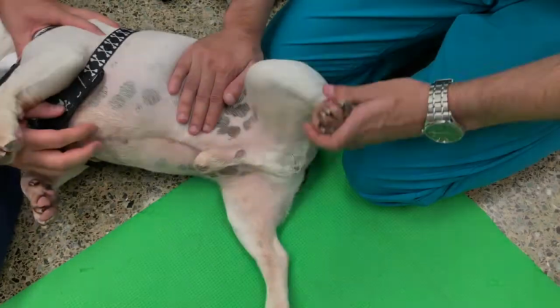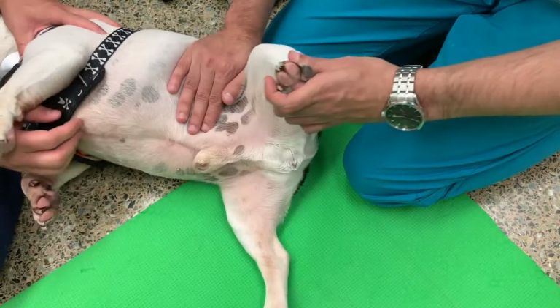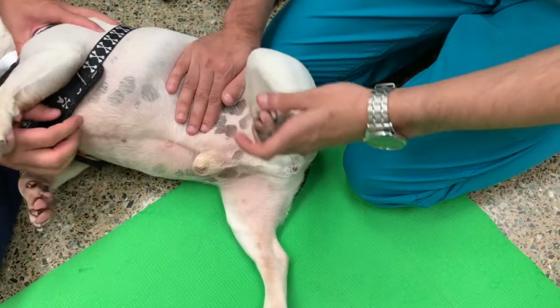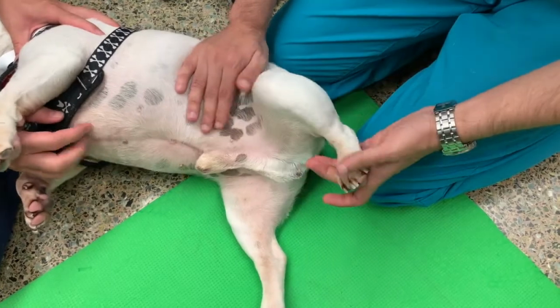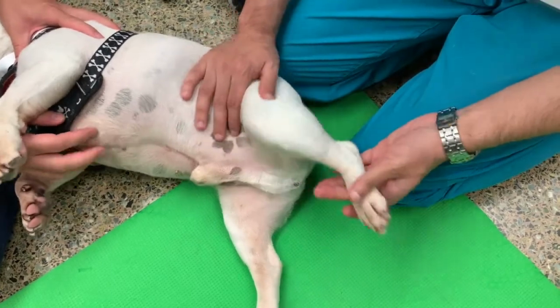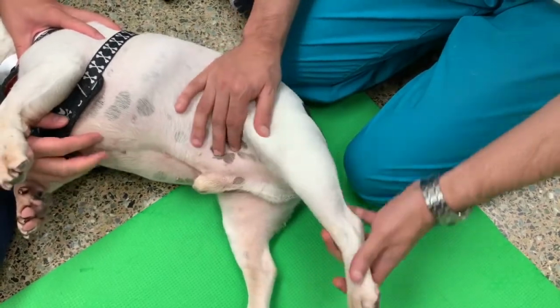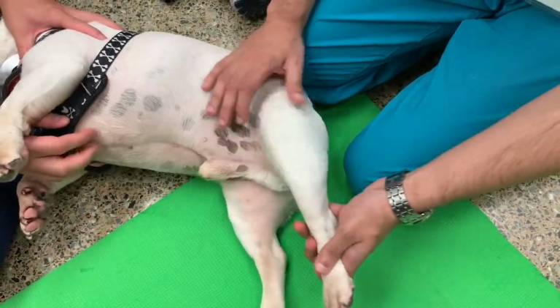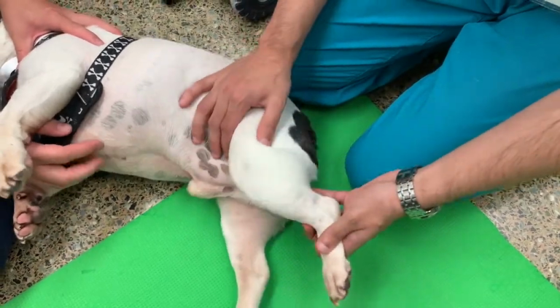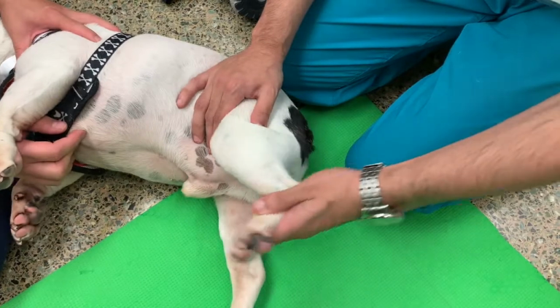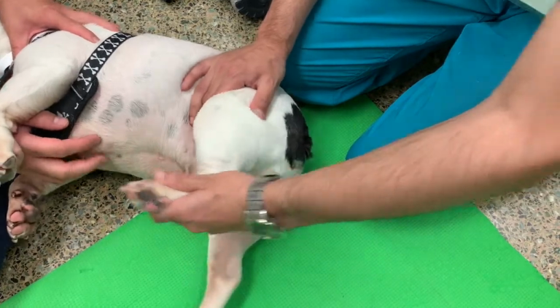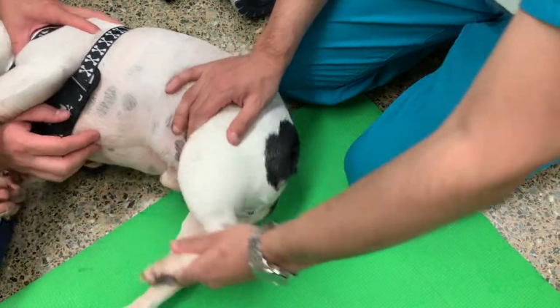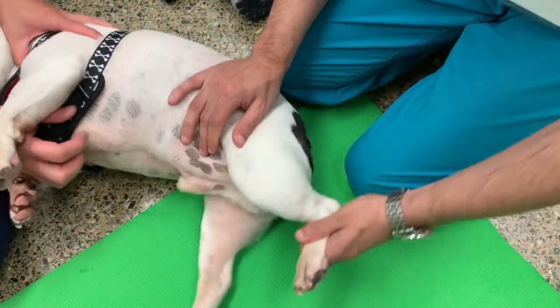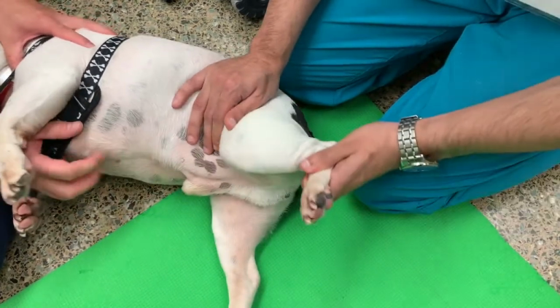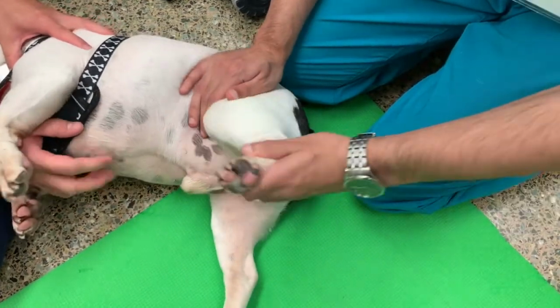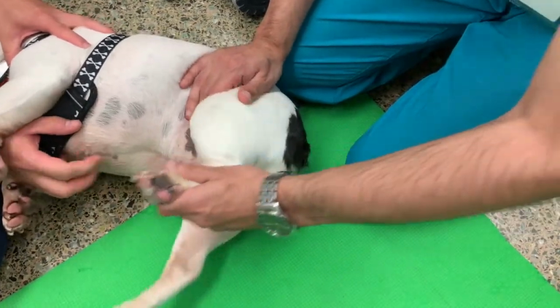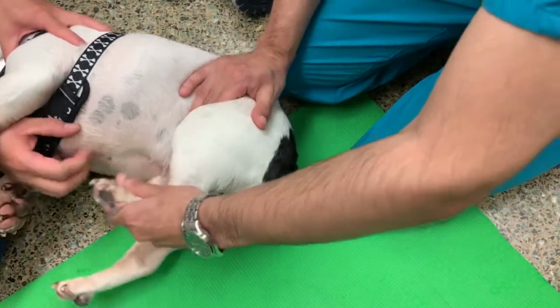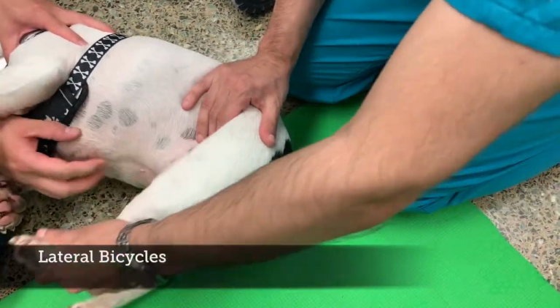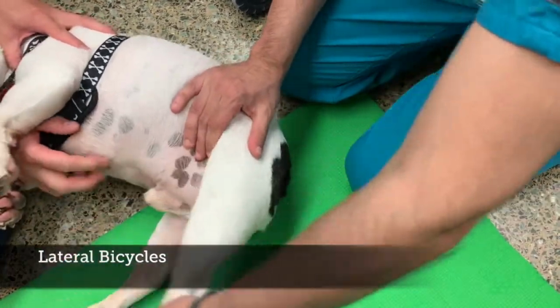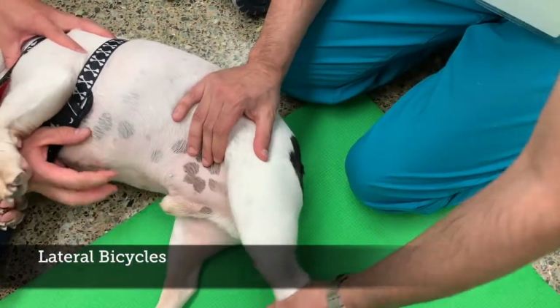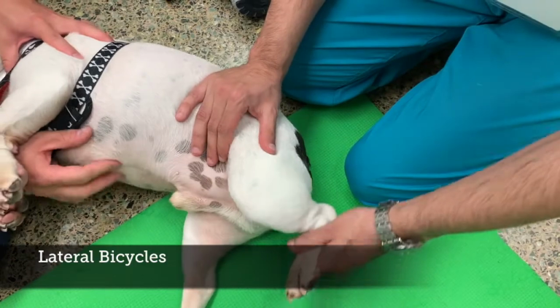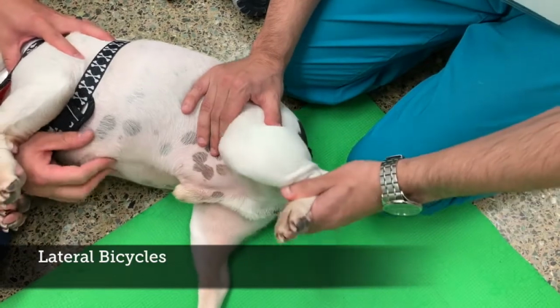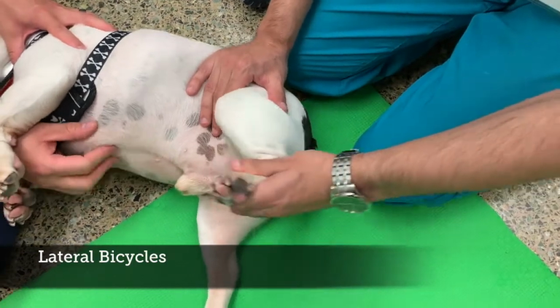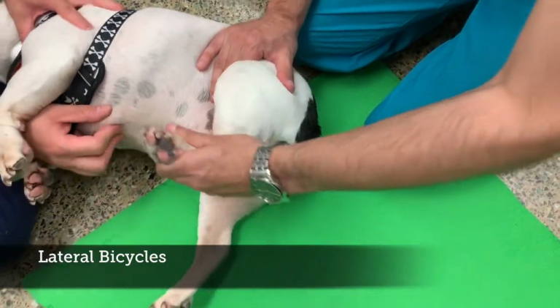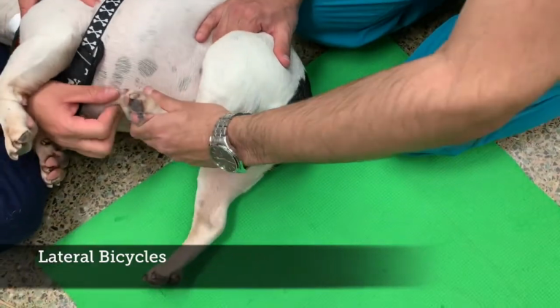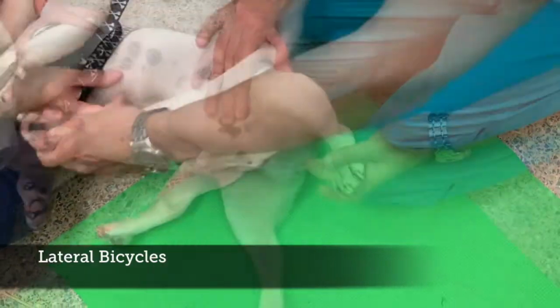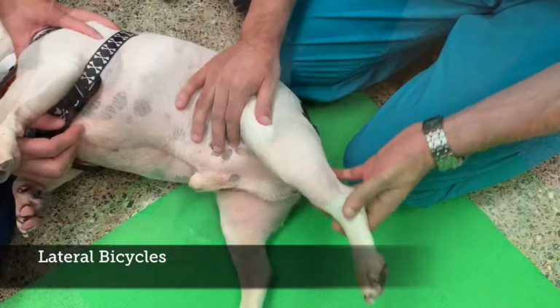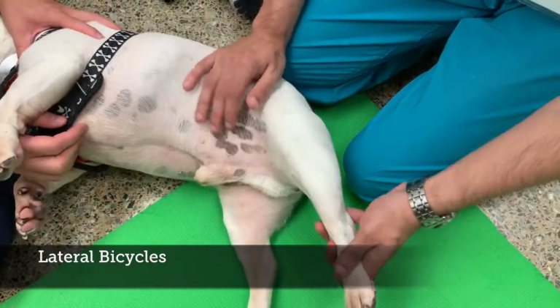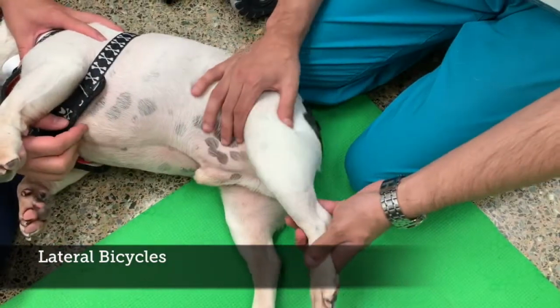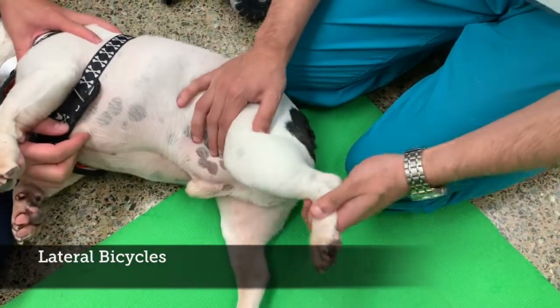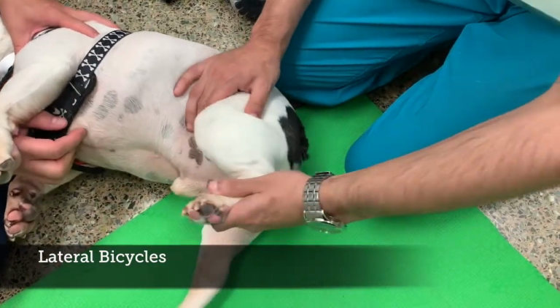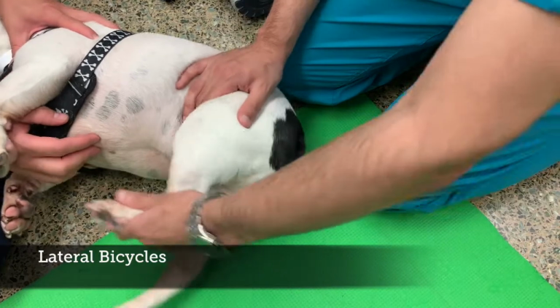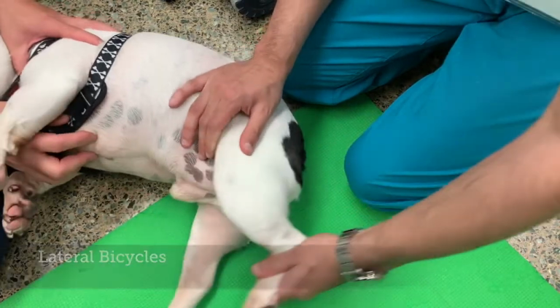Next, with your pet on its side, practice bicycling exercises where you move the leg through a normal range of motion that mimics them taking steps as if they were walking. Do this 10-15 times in a slow and controlled manner.